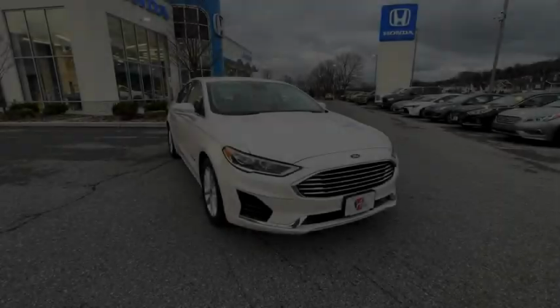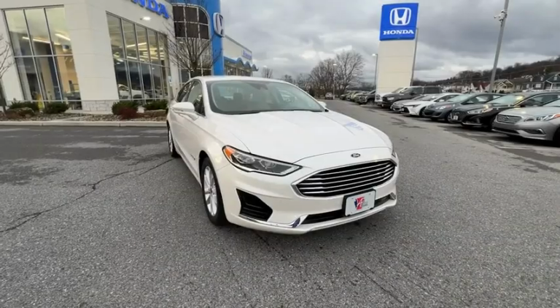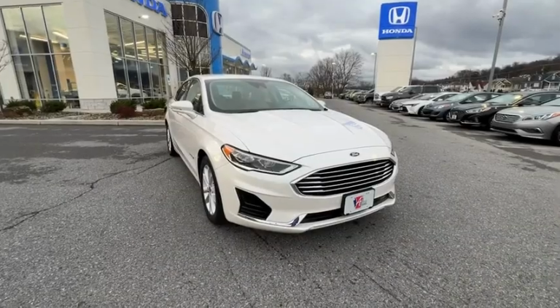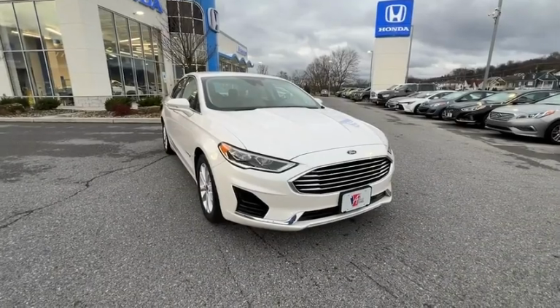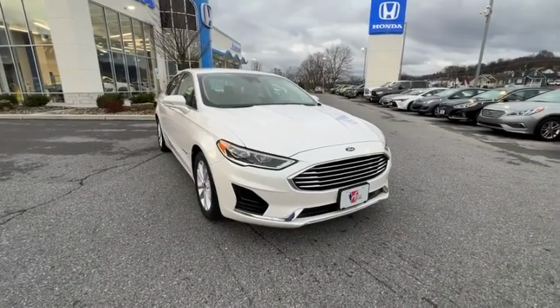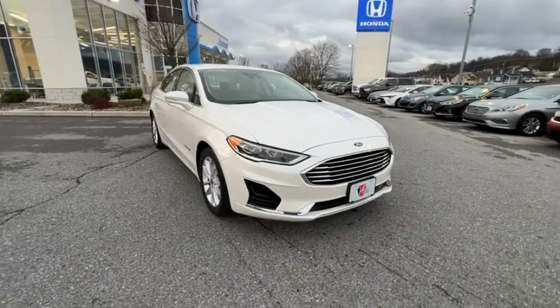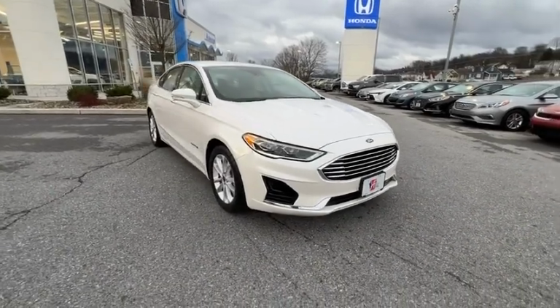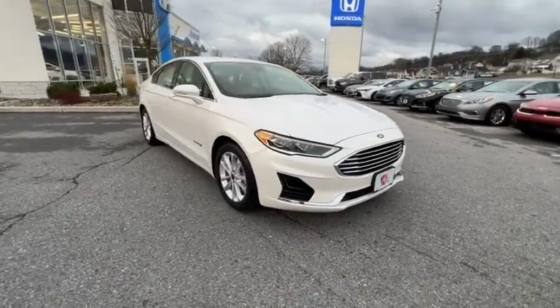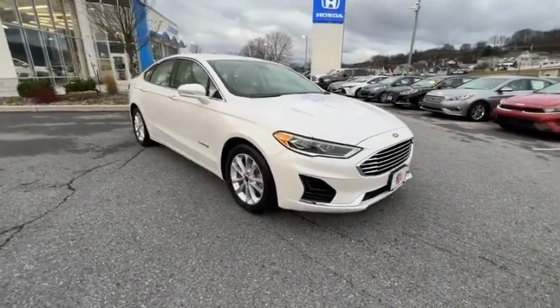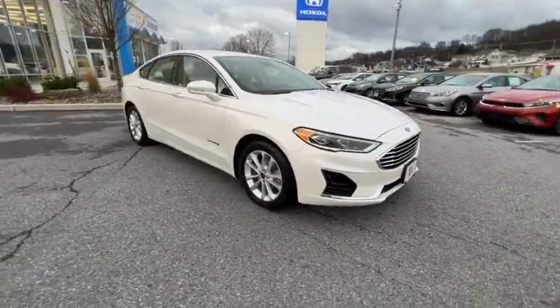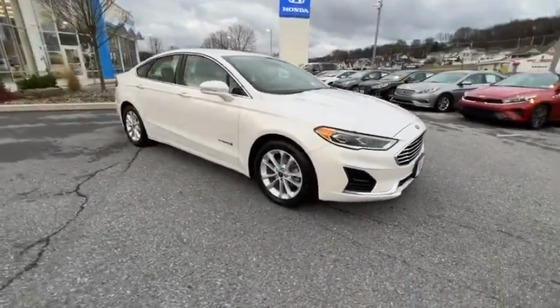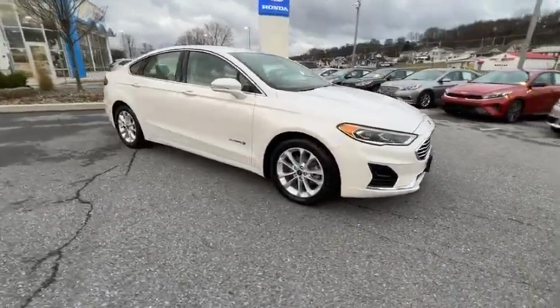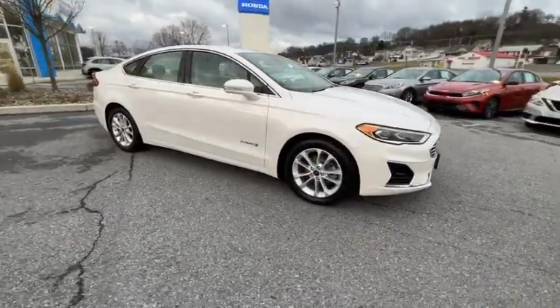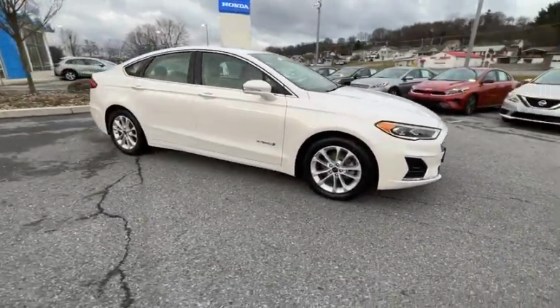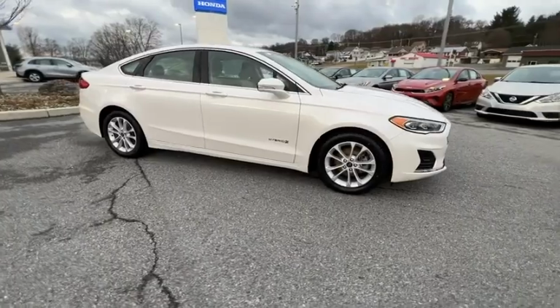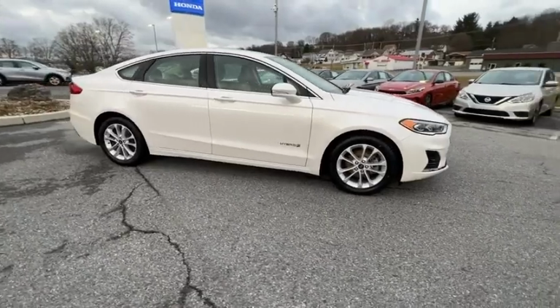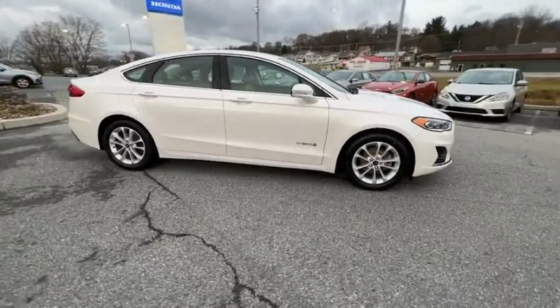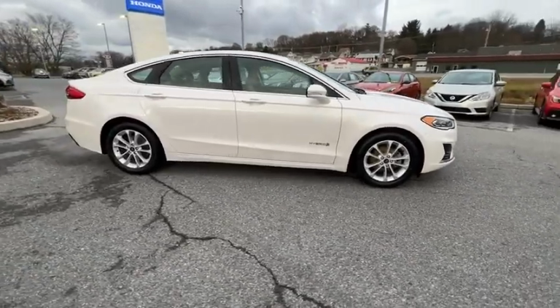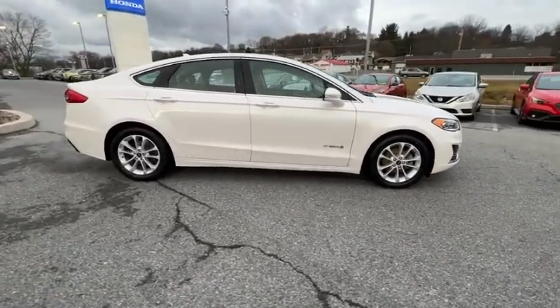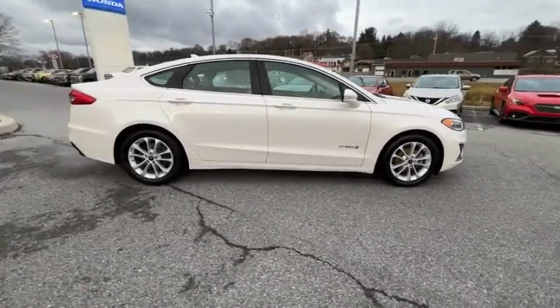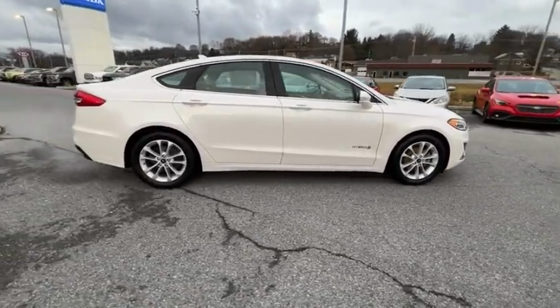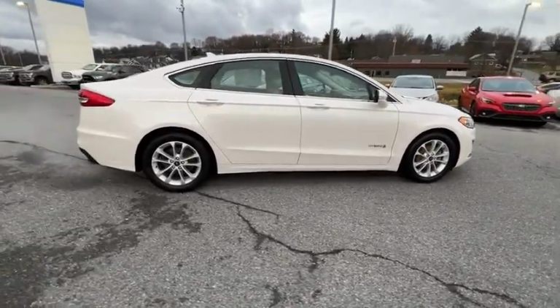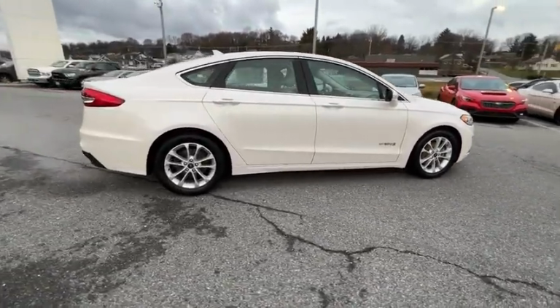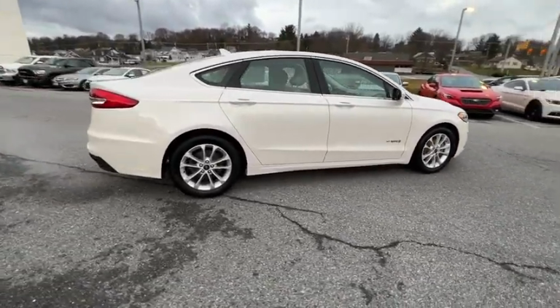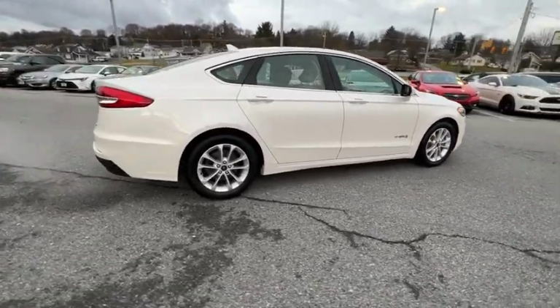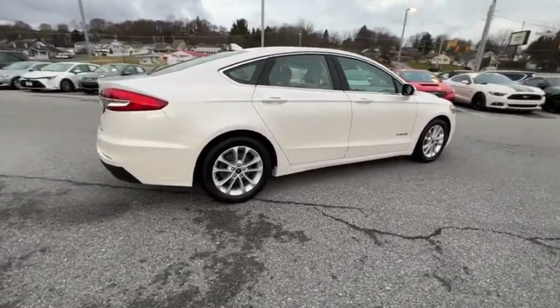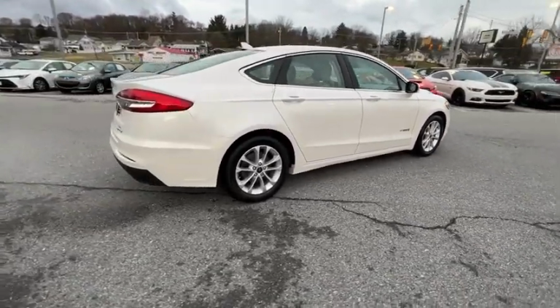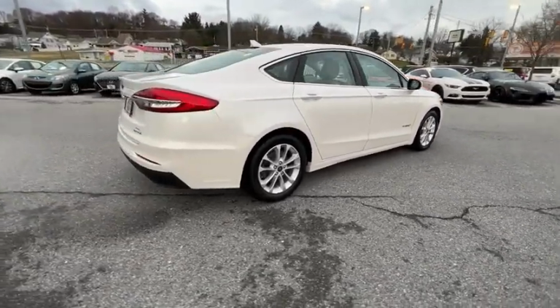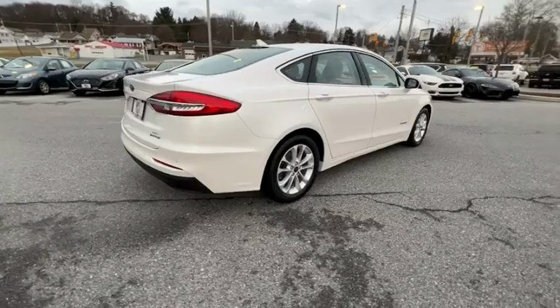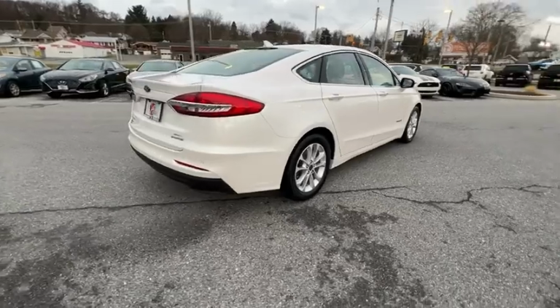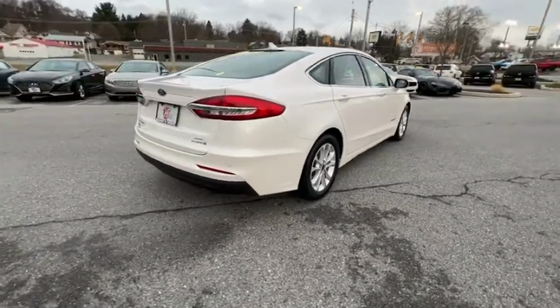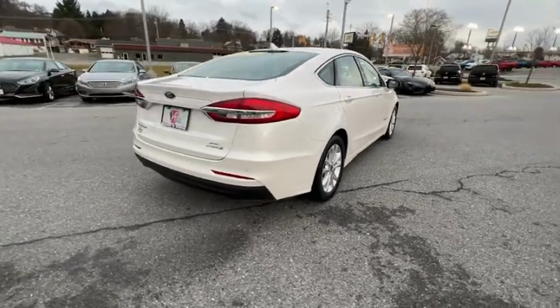Stop by and take a look at the 2019 Ford Fusion Hybrid. You can have both impressive power and great economy in a Fusion. This vehicle has less than 35,000 miles.